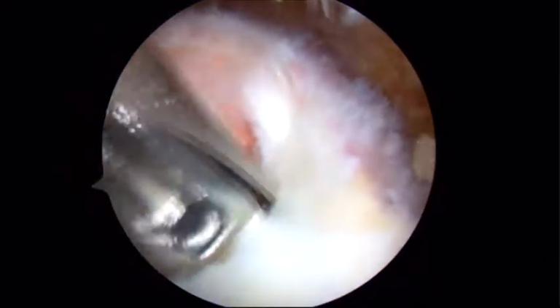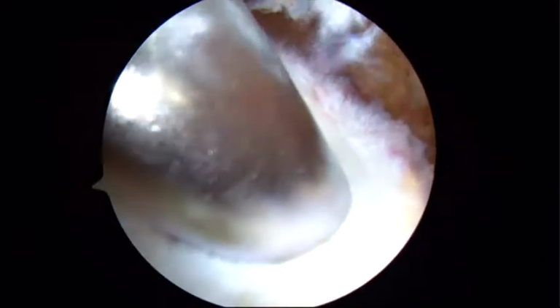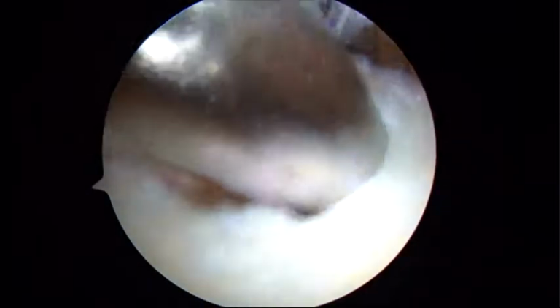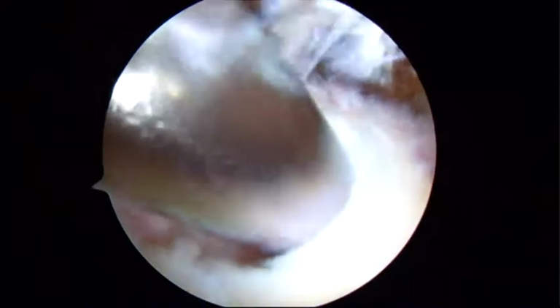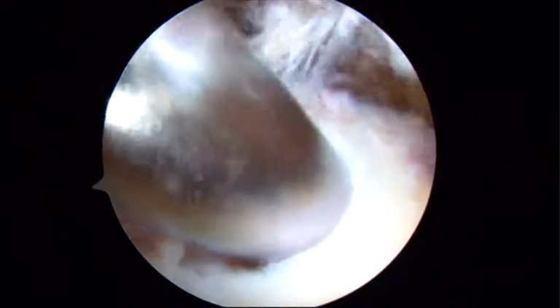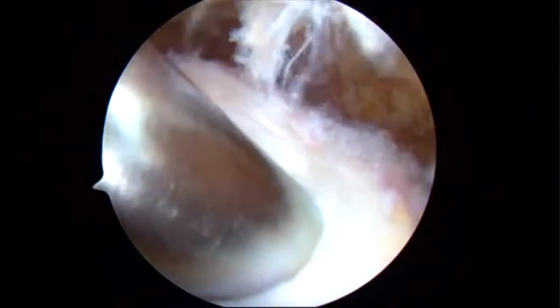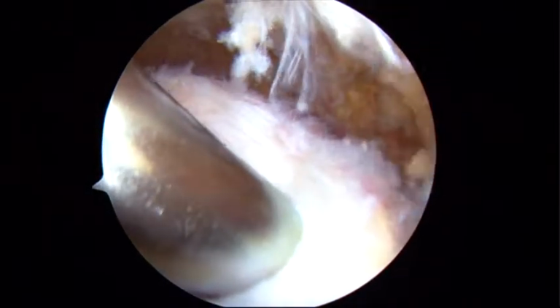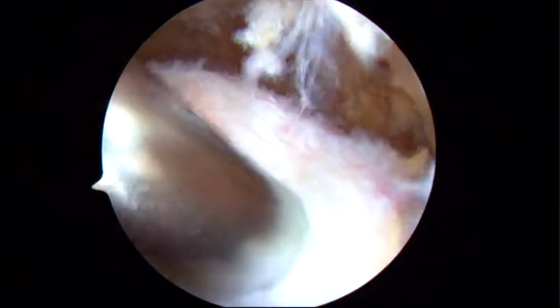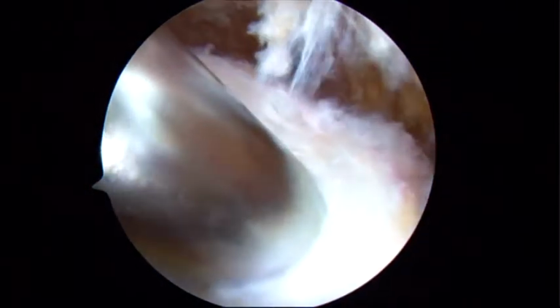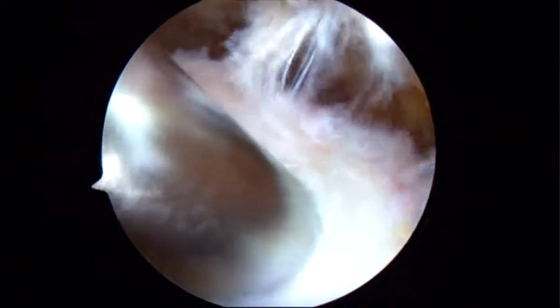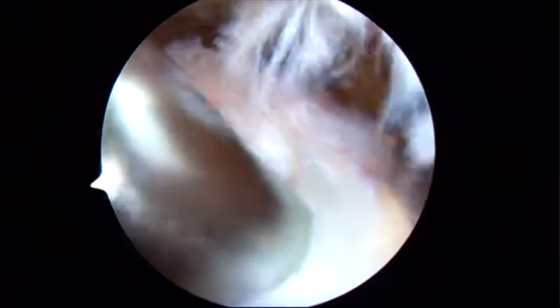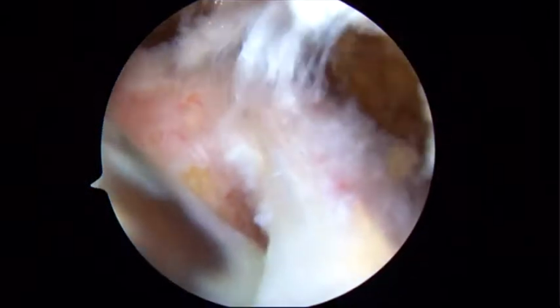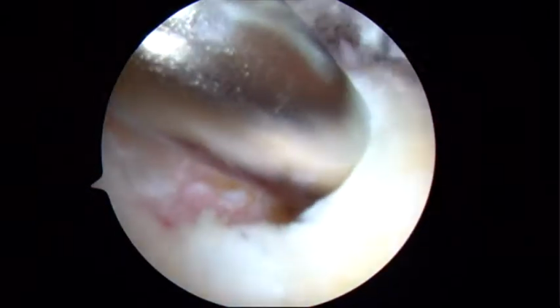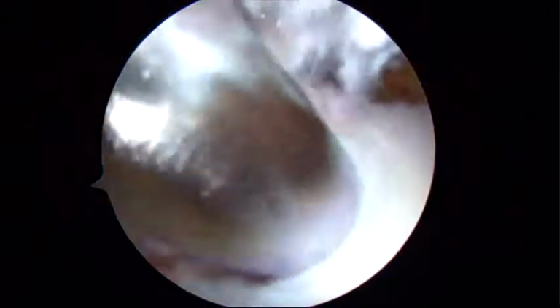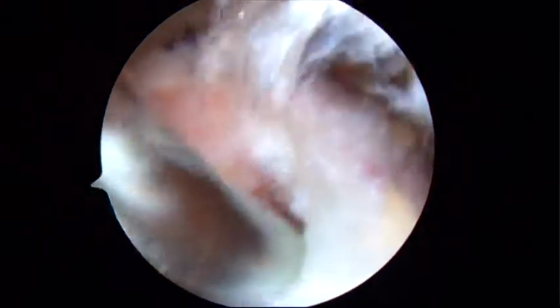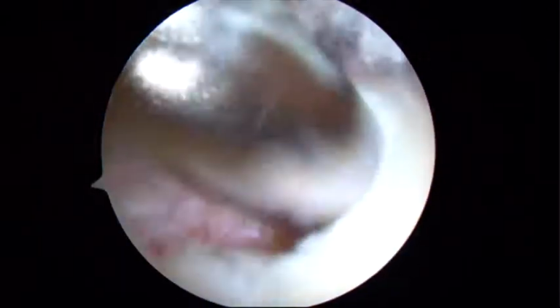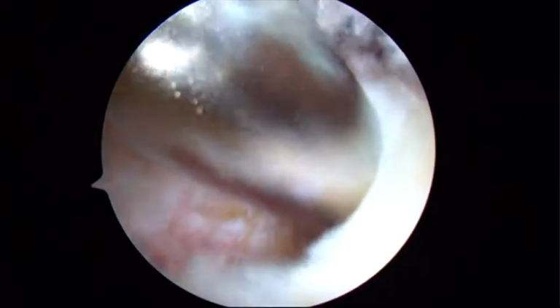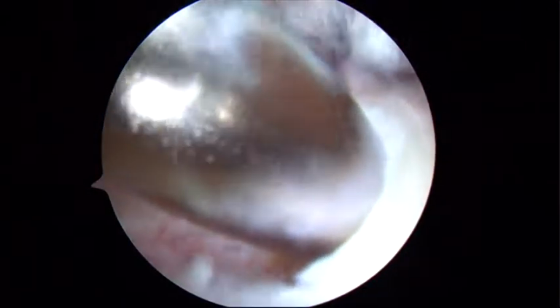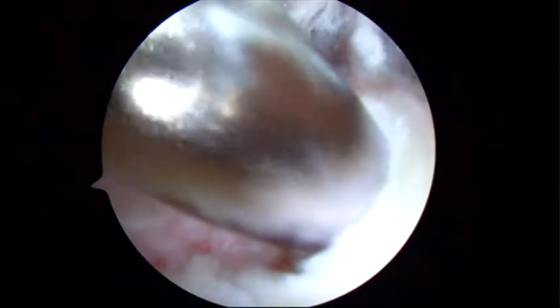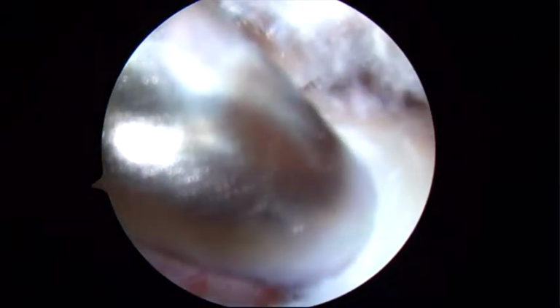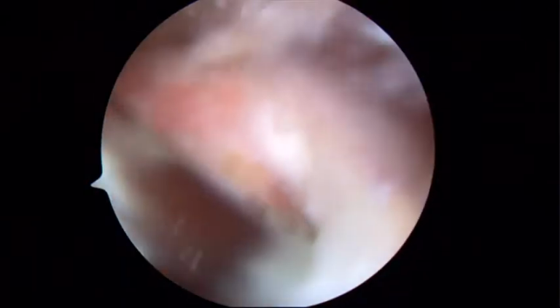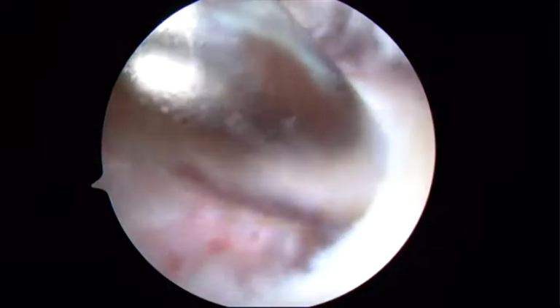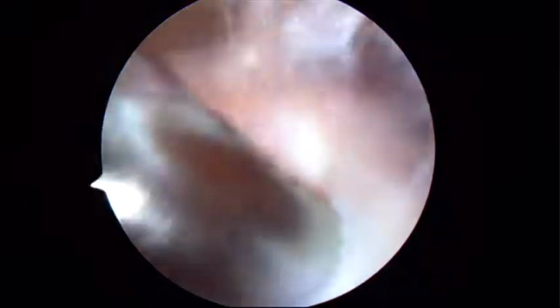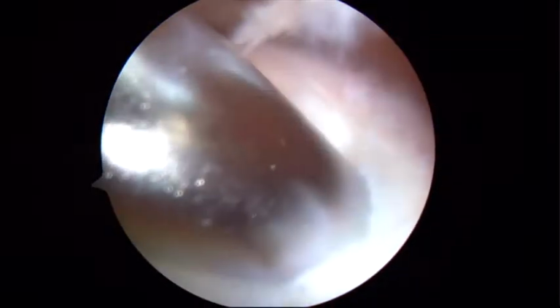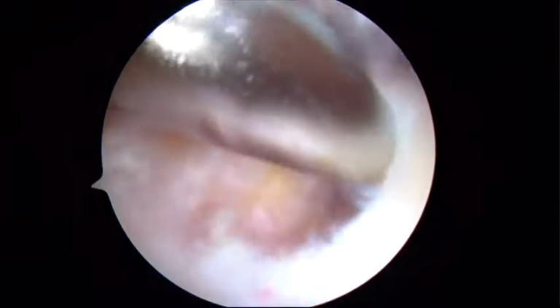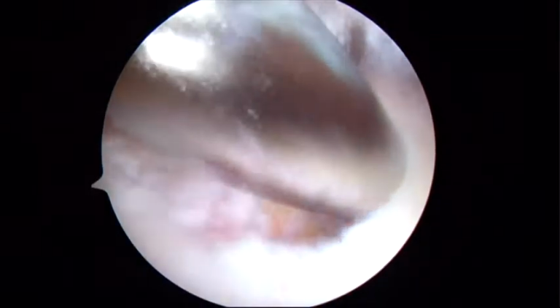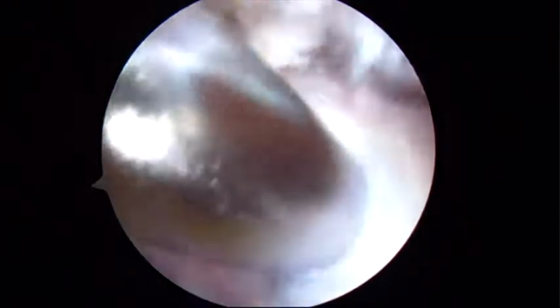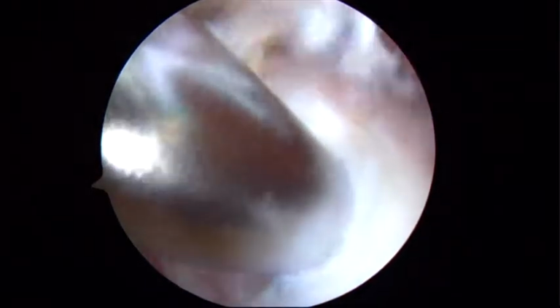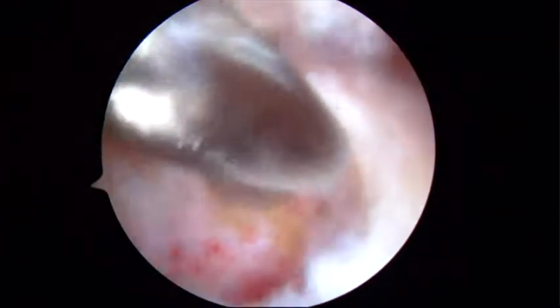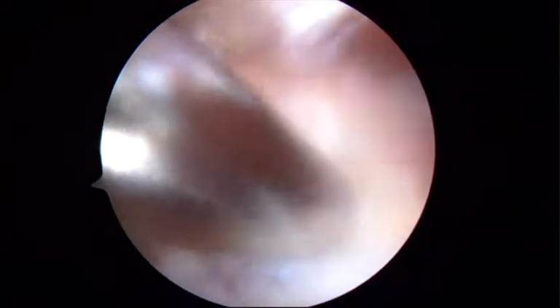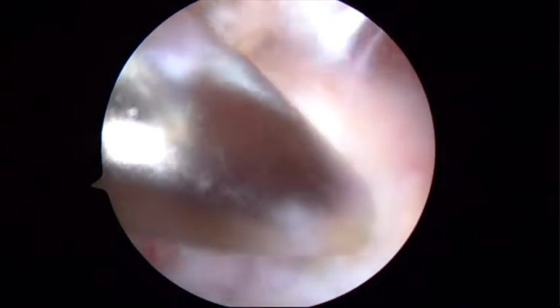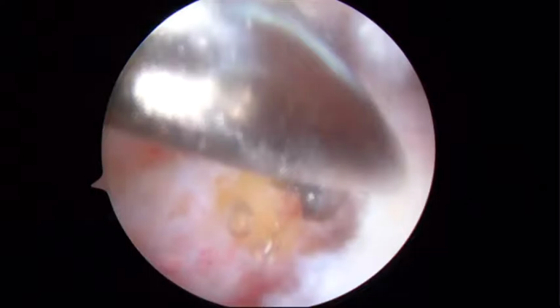And then to debride any devitalized portions of the tendon with a shaver, just so we know what's viable. I think stem cells are very important for healing, so I do debride the tuberosity with a burr just a little bit to a bleeding cortical surface, just until I get some cells to start coming out of that tuberosity, which is where most of the healing occurs.